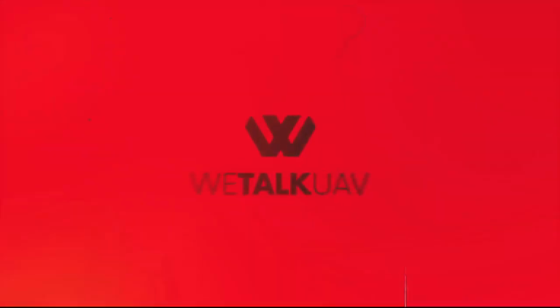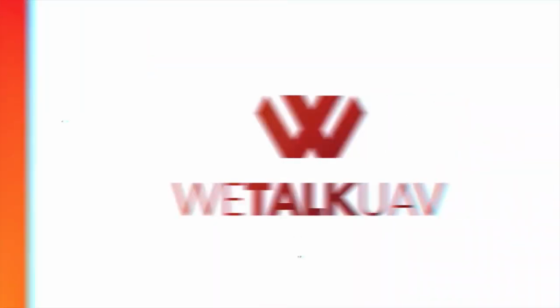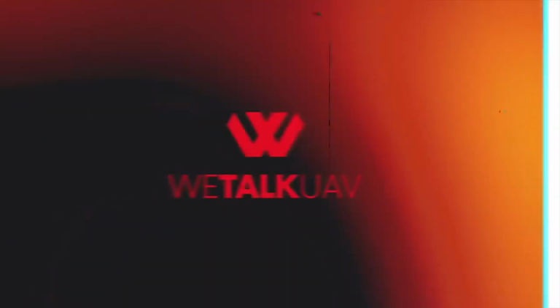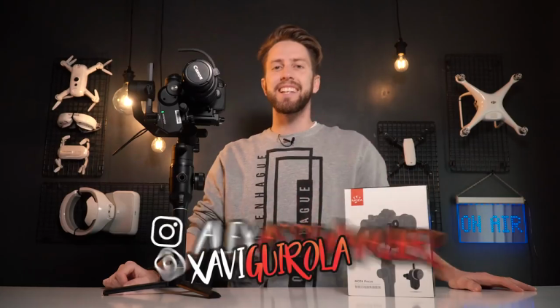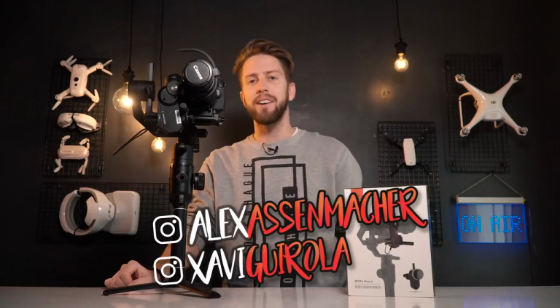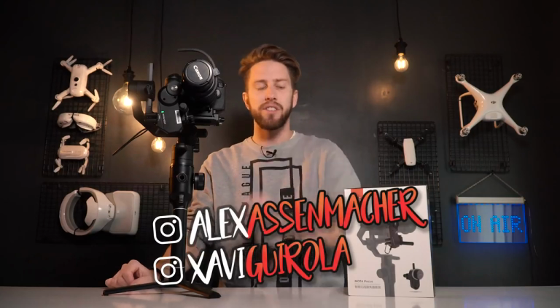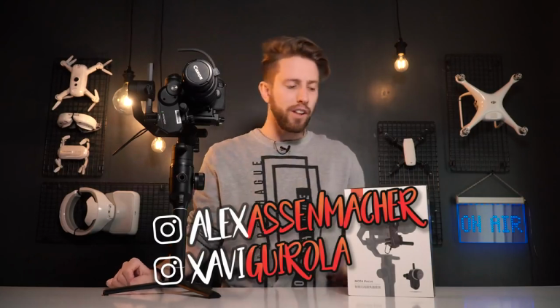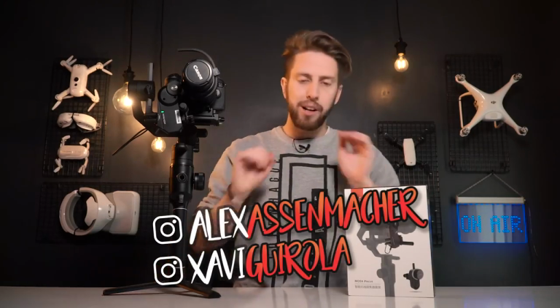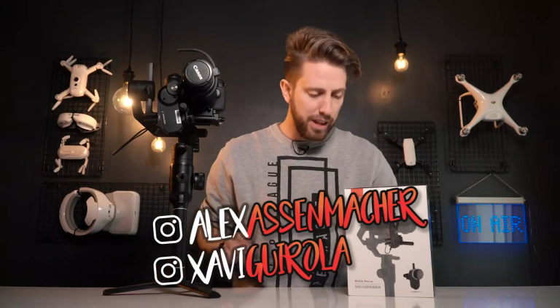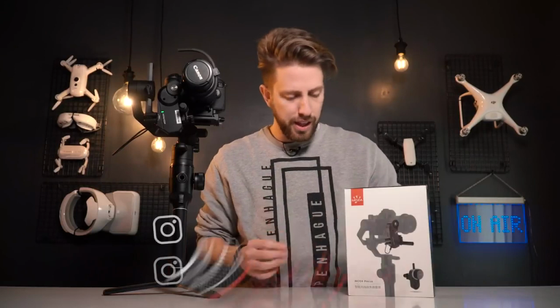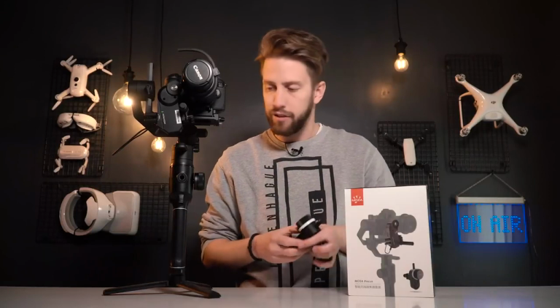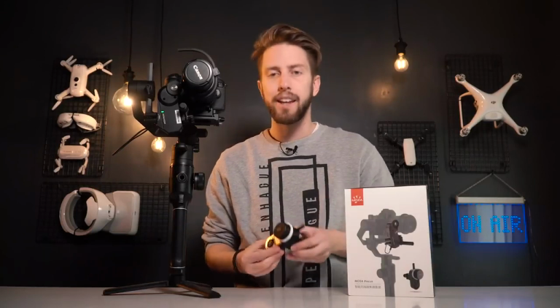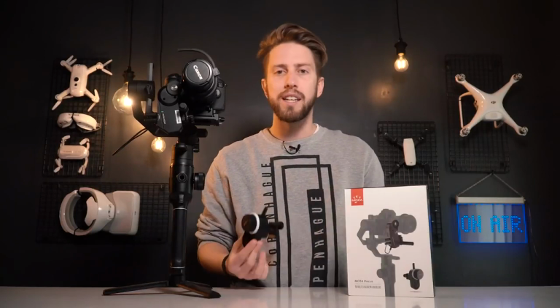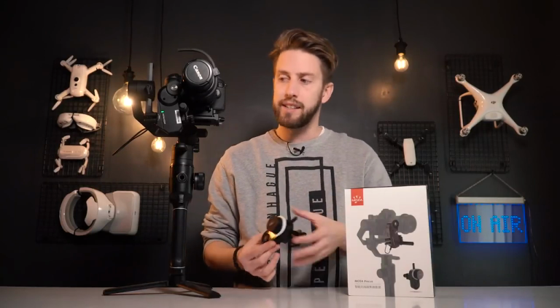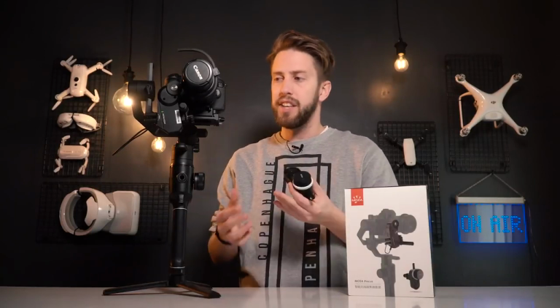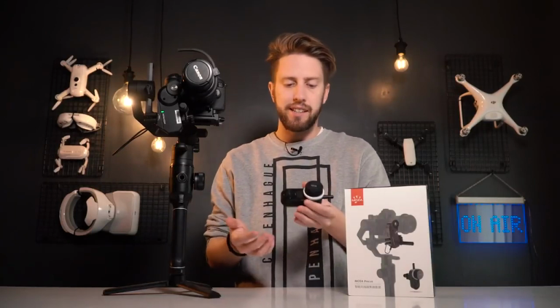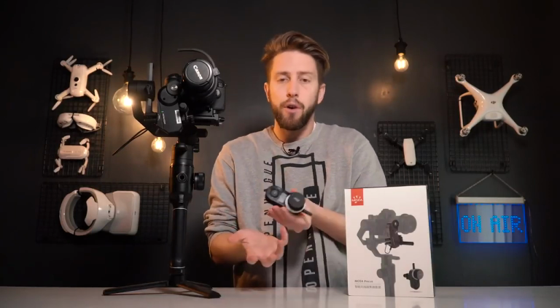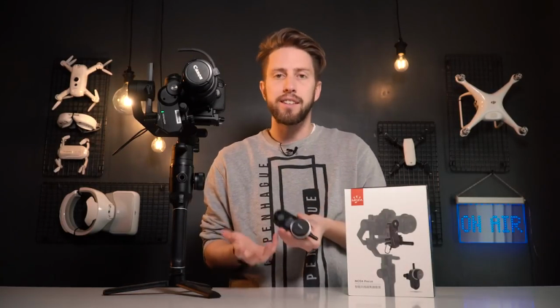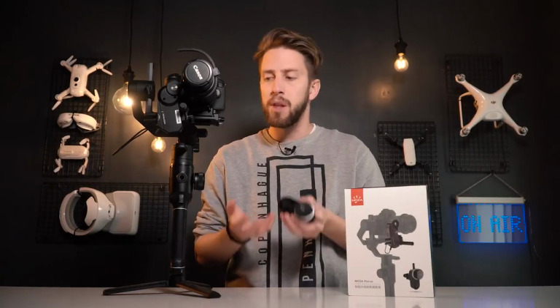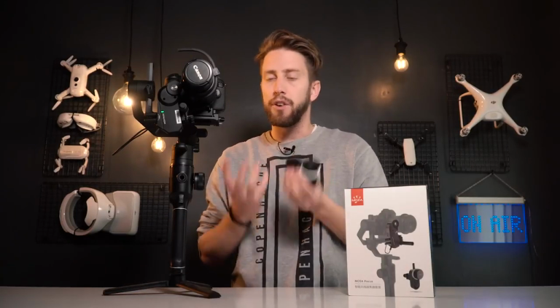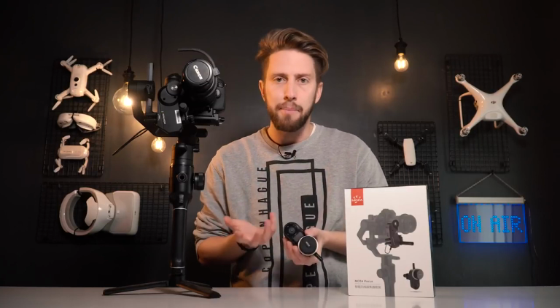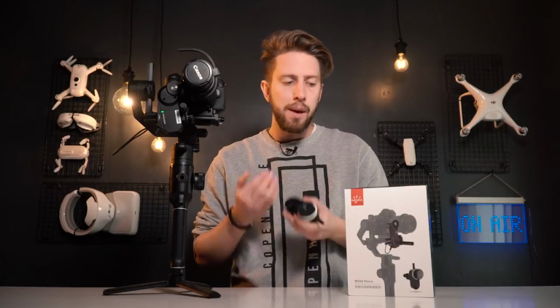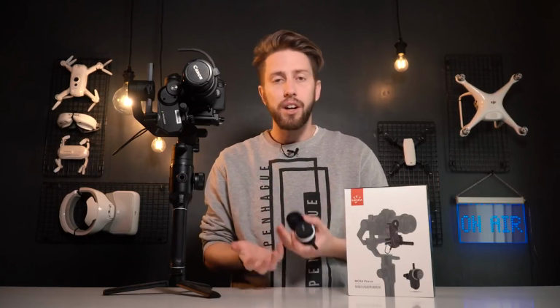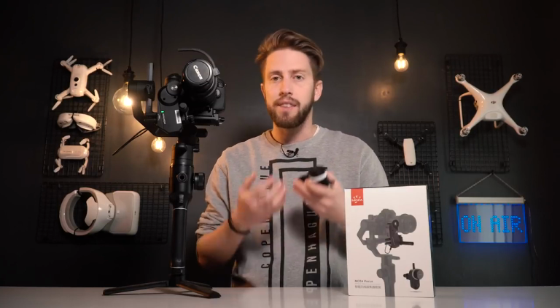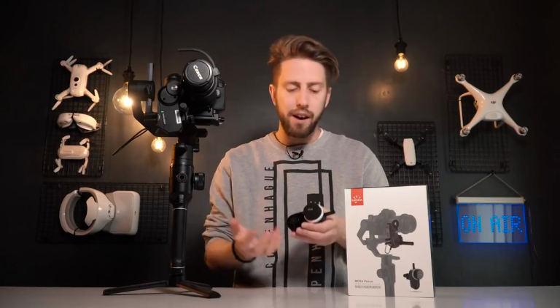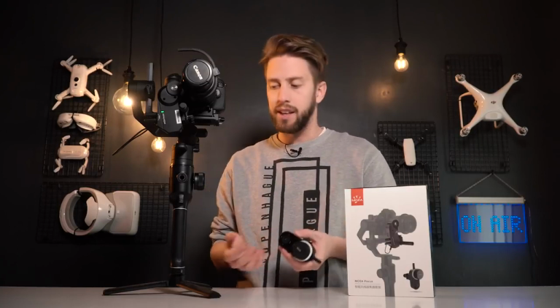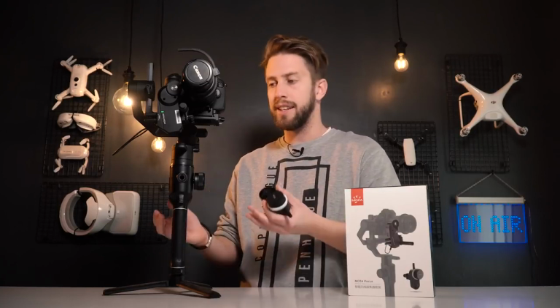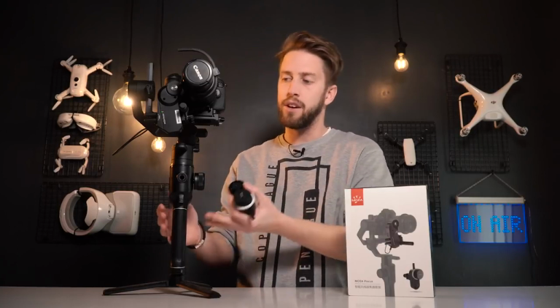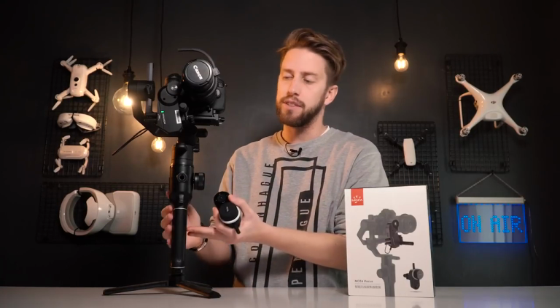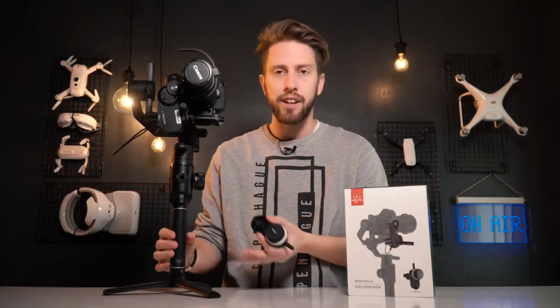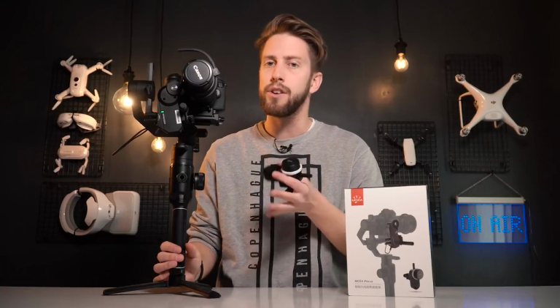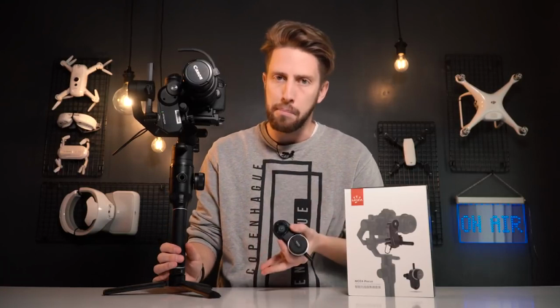Hello guys and welcome again. This is Alex Asmacher with Chivo on the camera. Let's put everything clear from the beginning. What is this? This is a focusing system for your camera, and the good and innovative thing is that it goes directly connected to your gimbal.